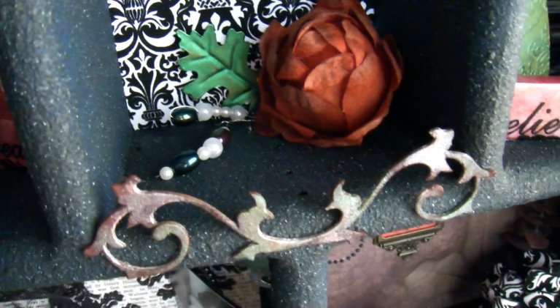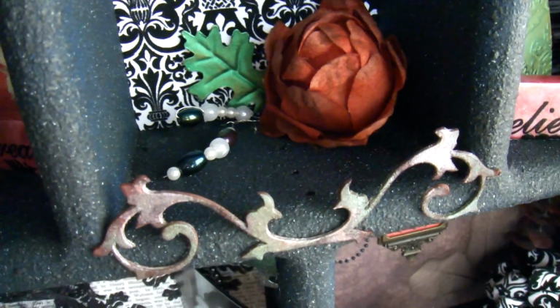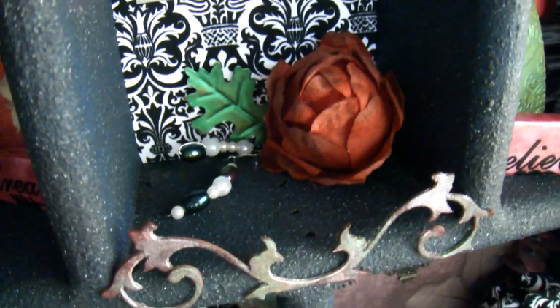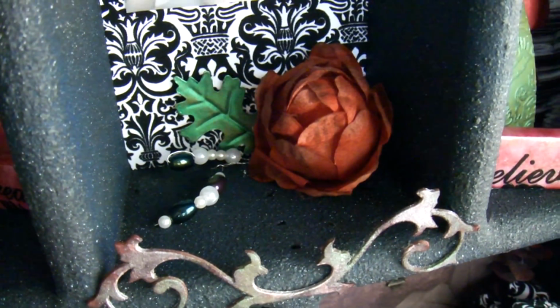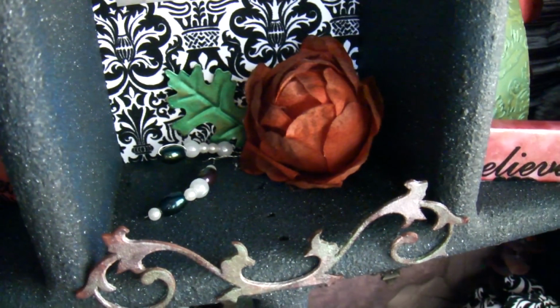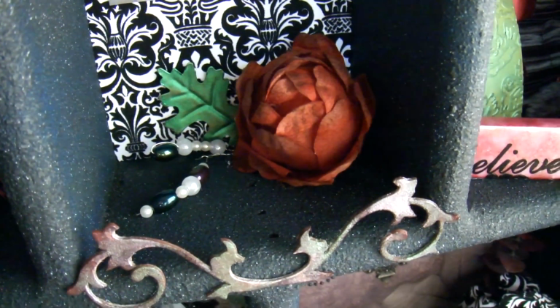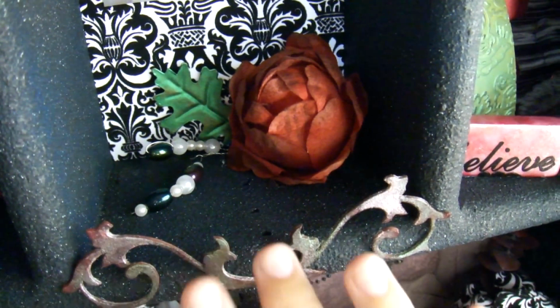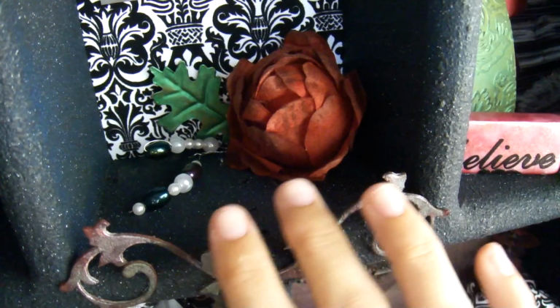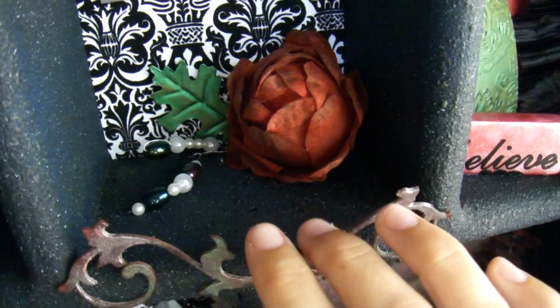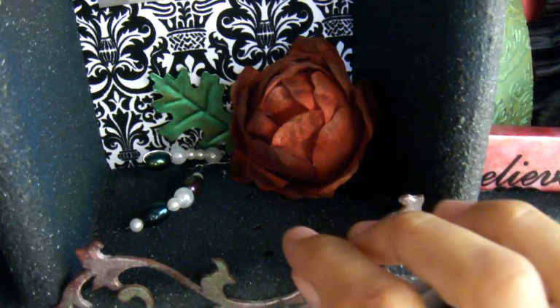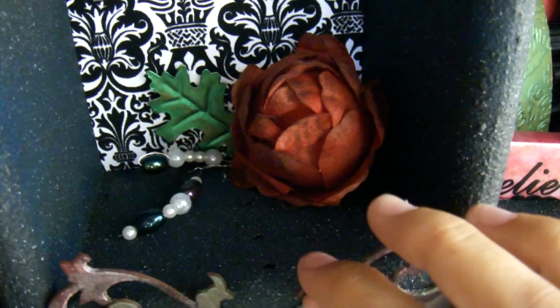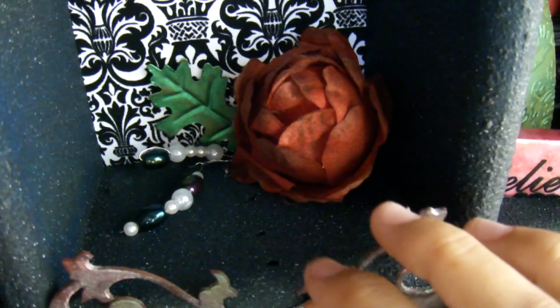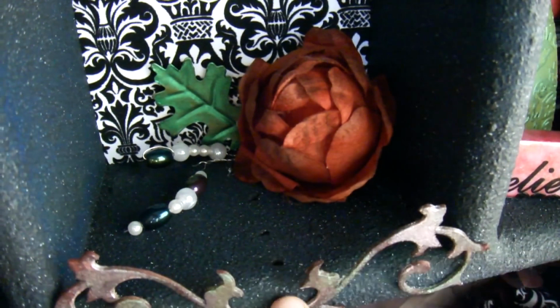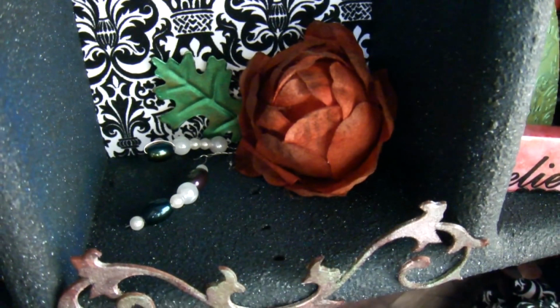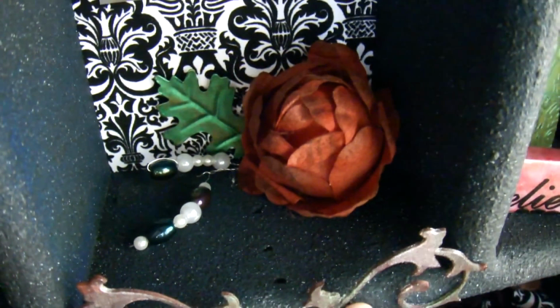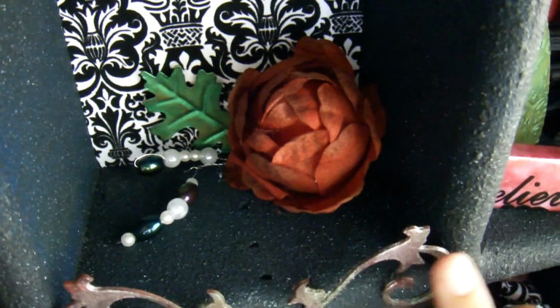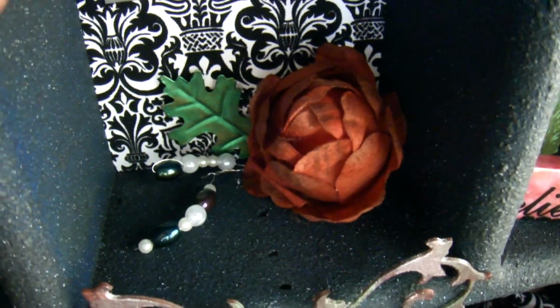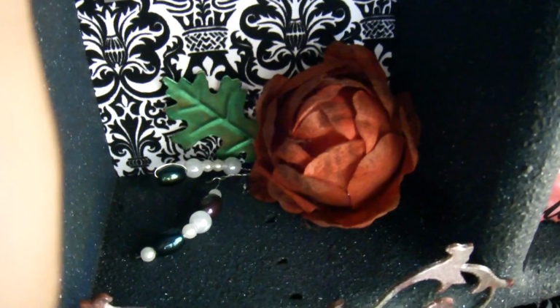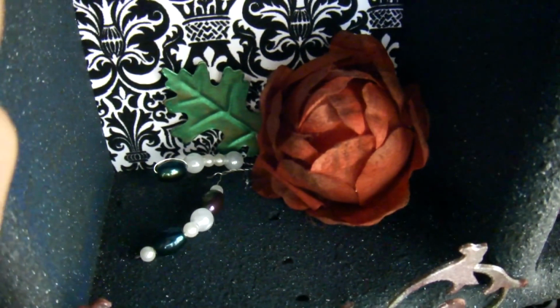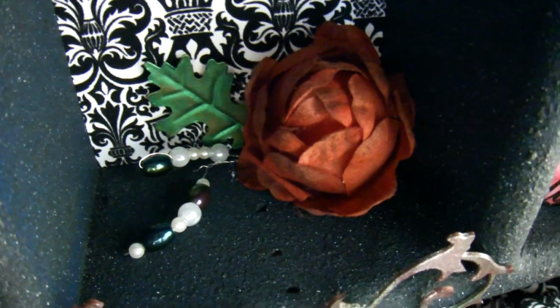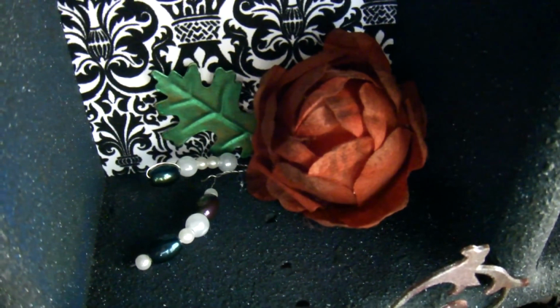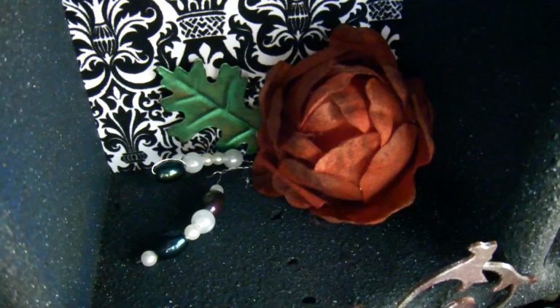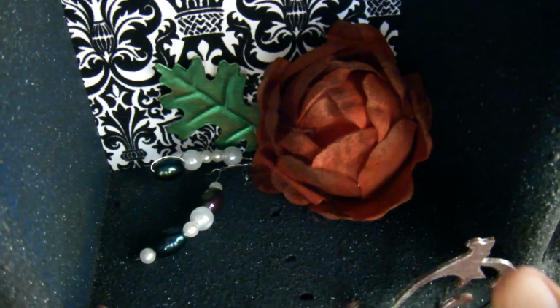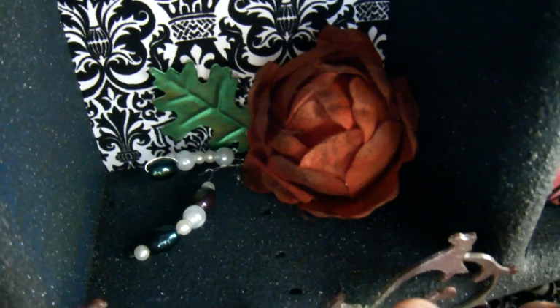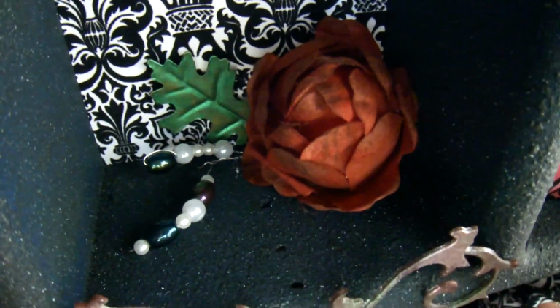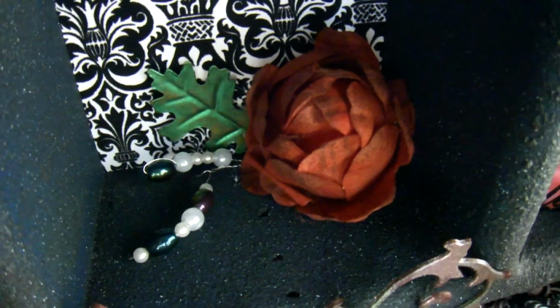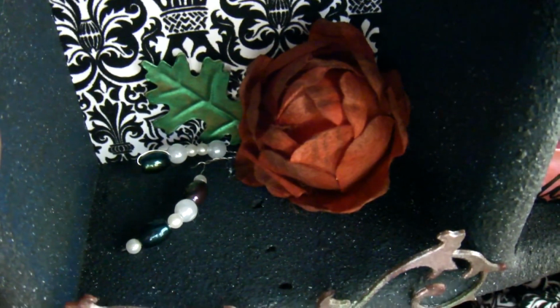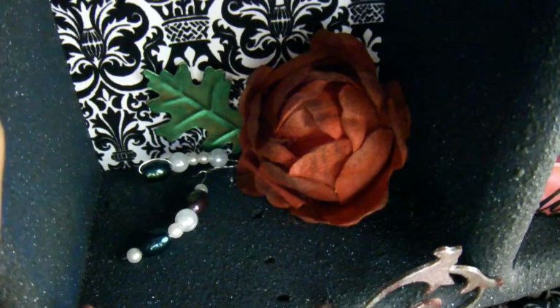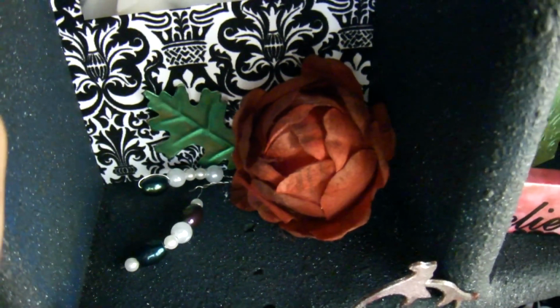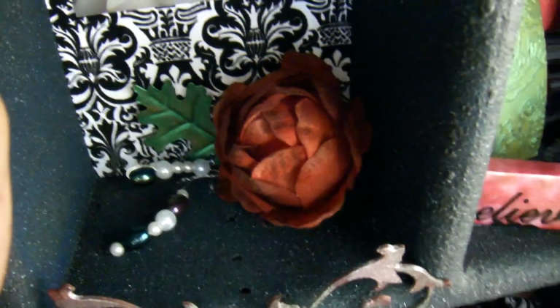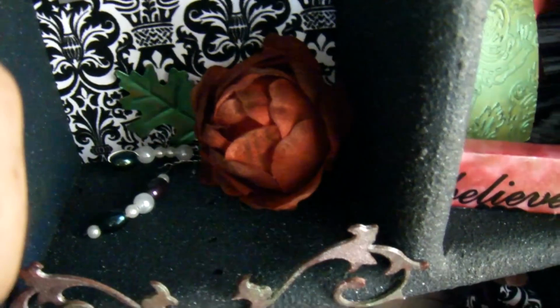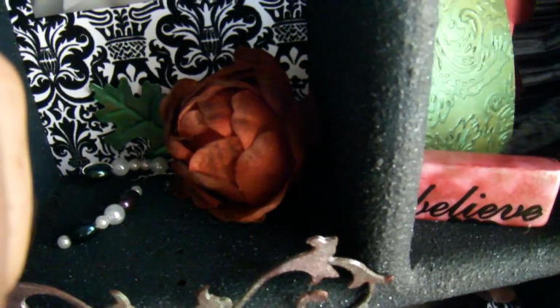This is a Tim Holtz grunge board piece that I inked and used to get those bead things. I made those myself — they're little pearl sprigs that I made myself.